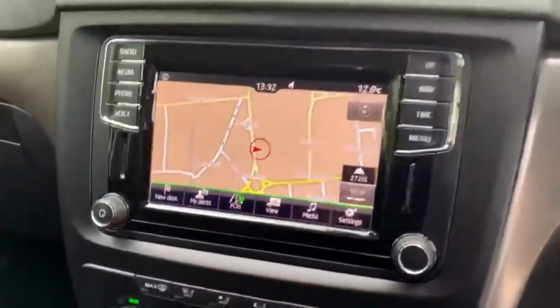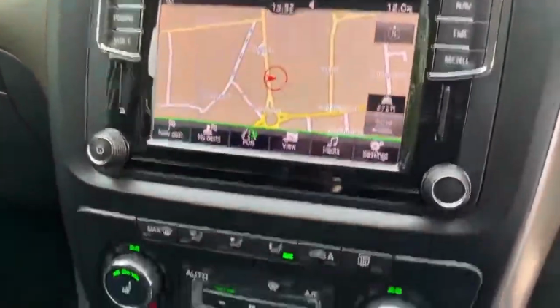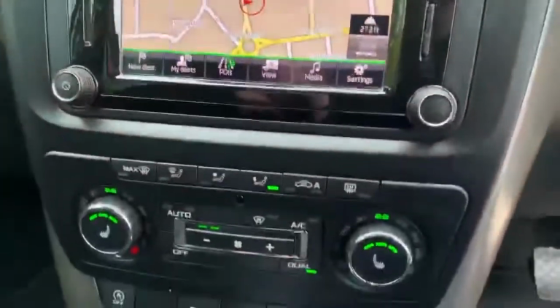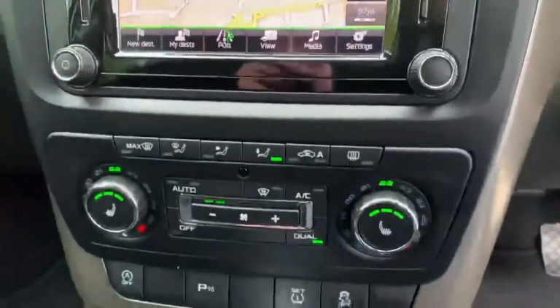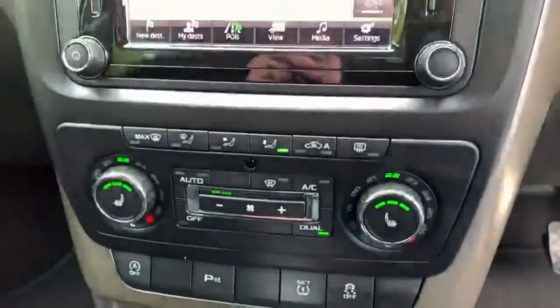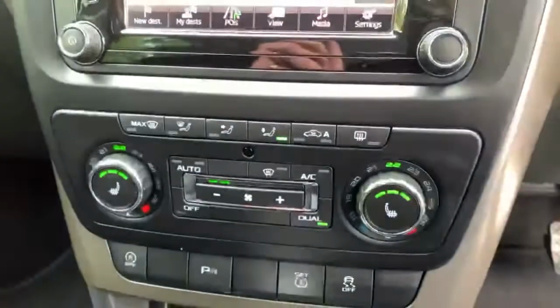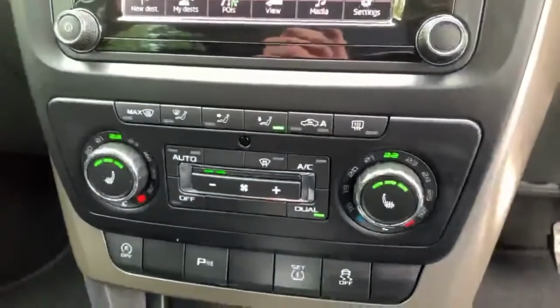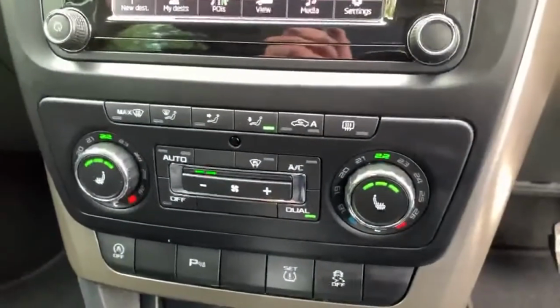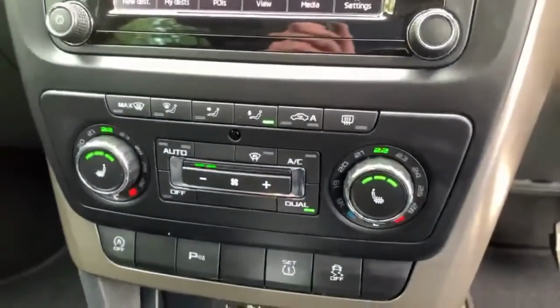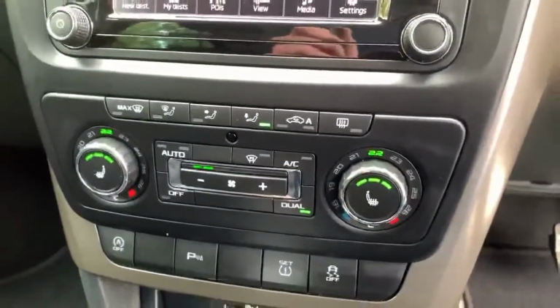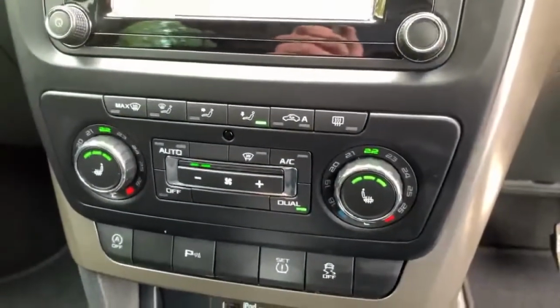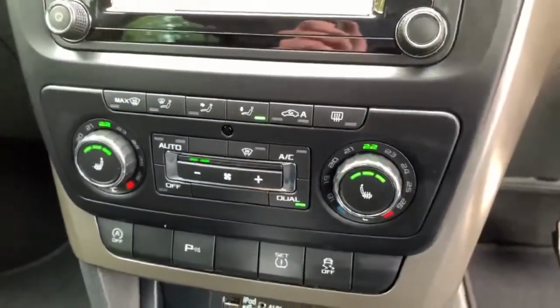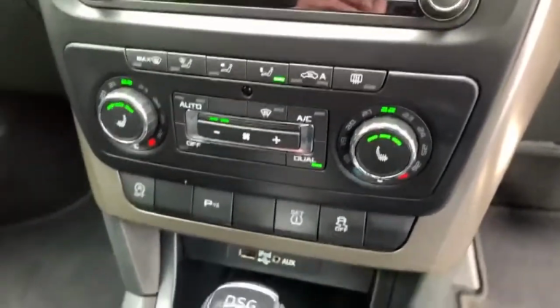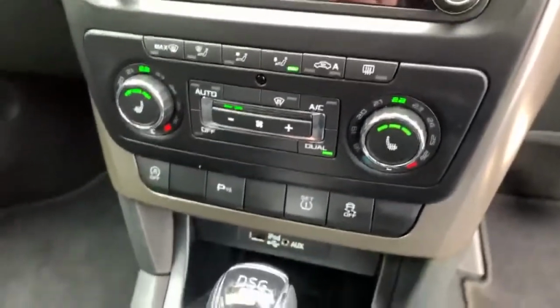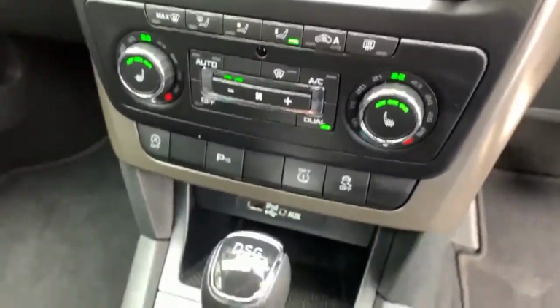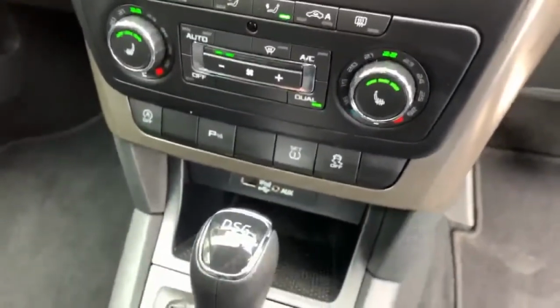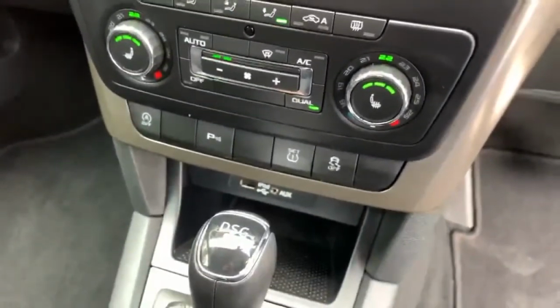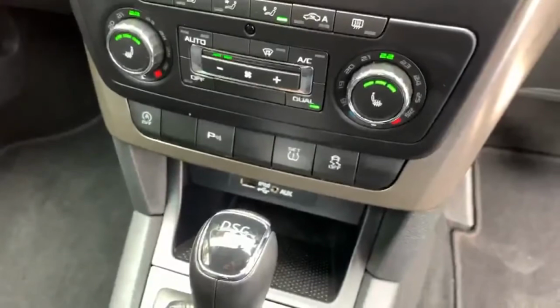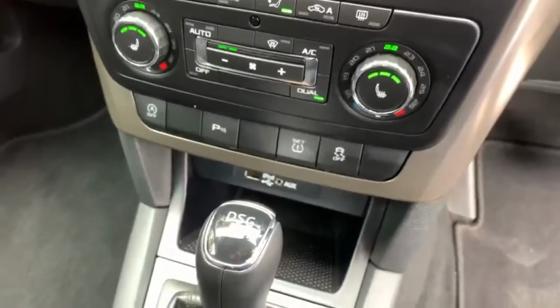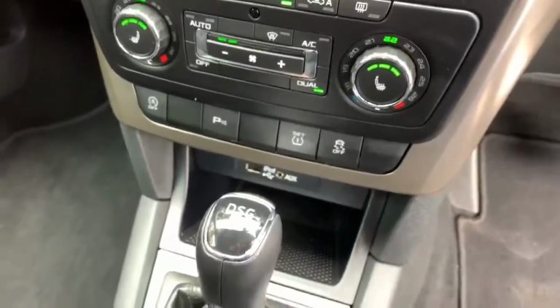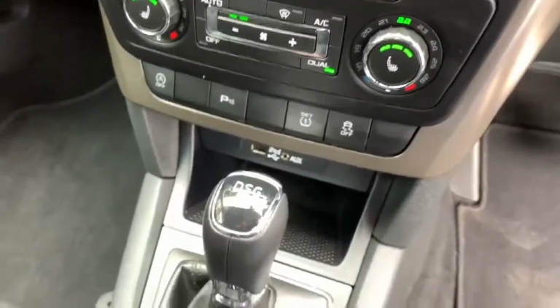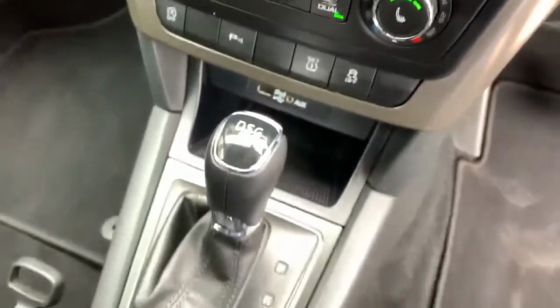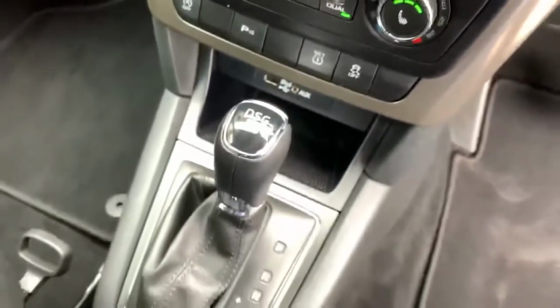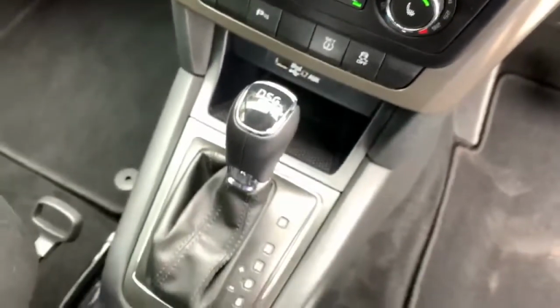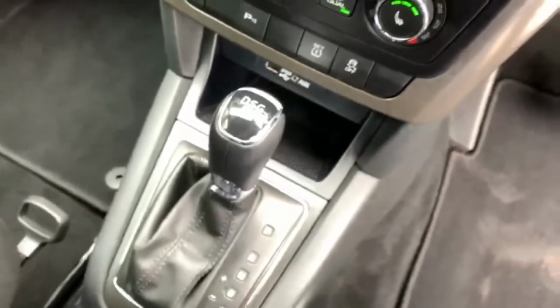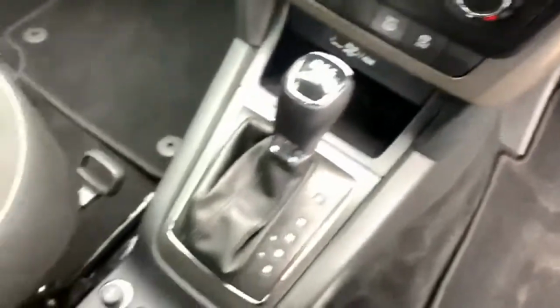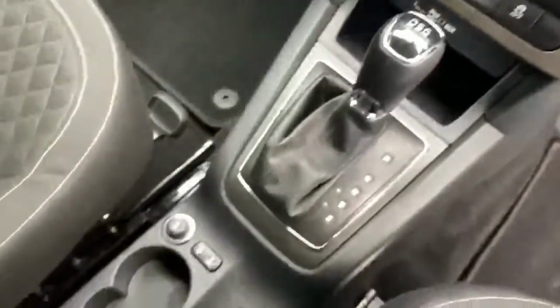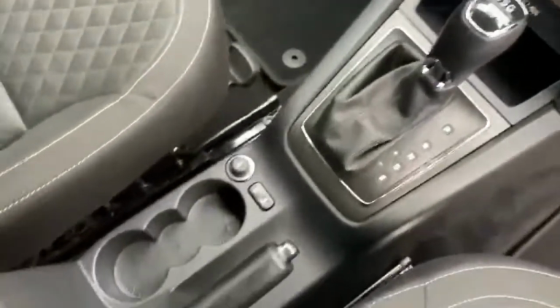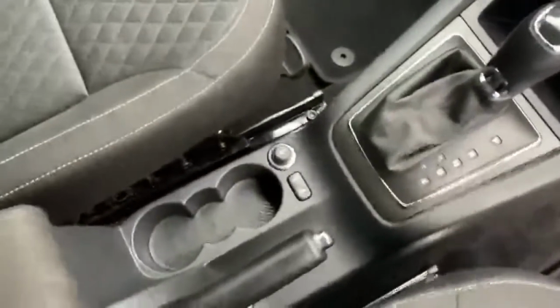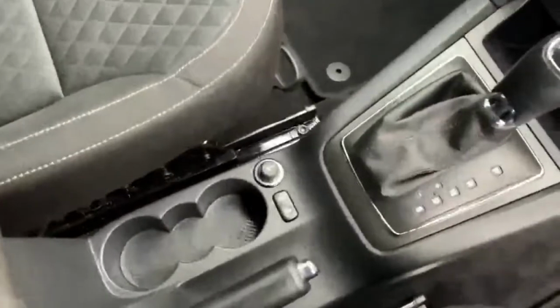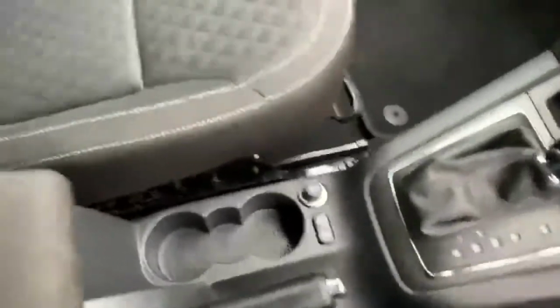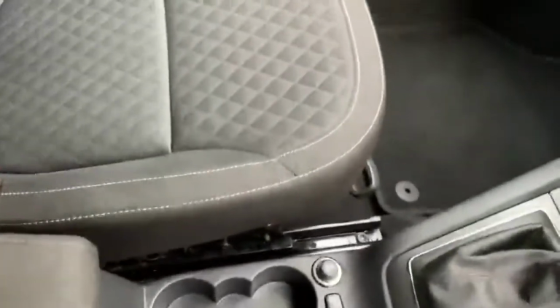Moving down a little, there are heated seats in the front, climate control, and an auto start-stop system. It's a DSG automatic as mentioned, and all the plastics are in good order.